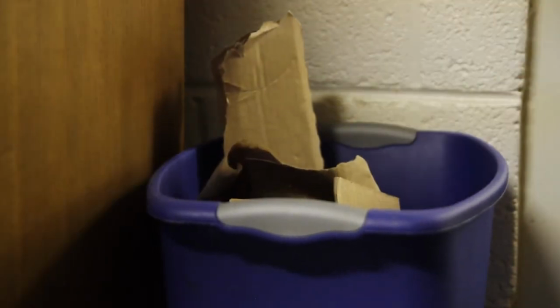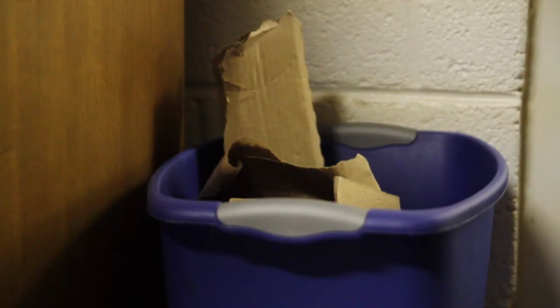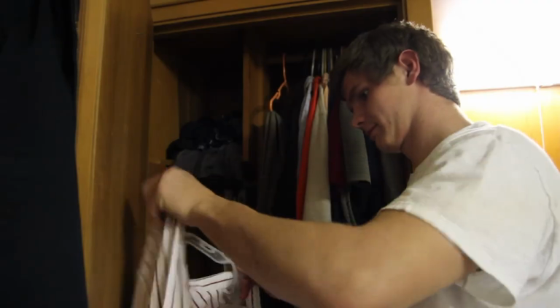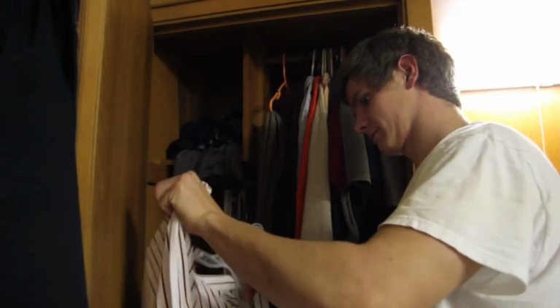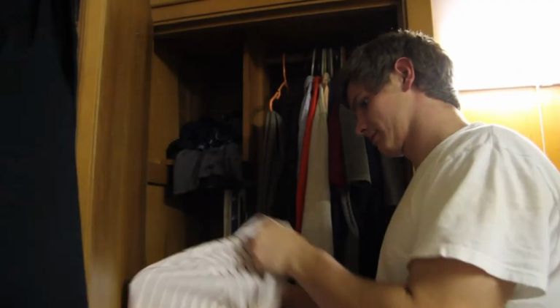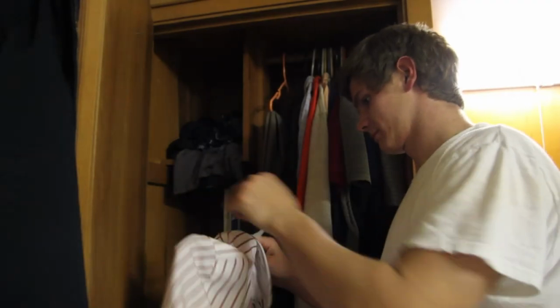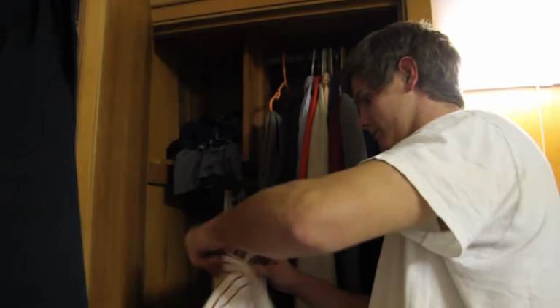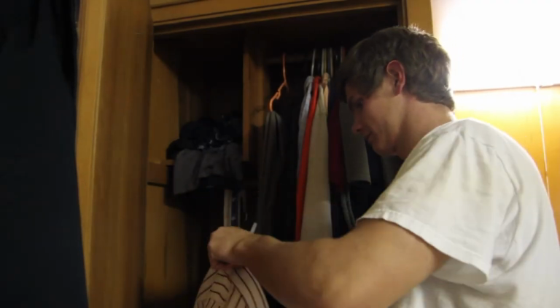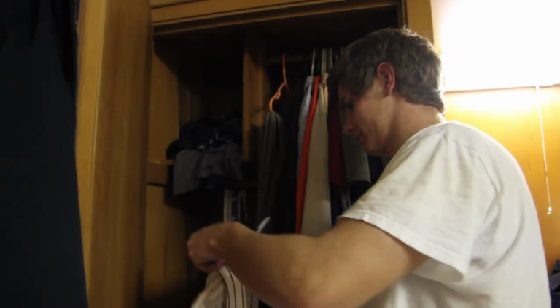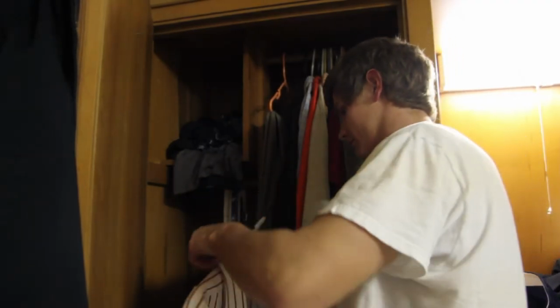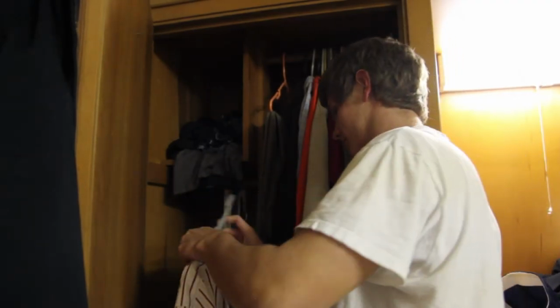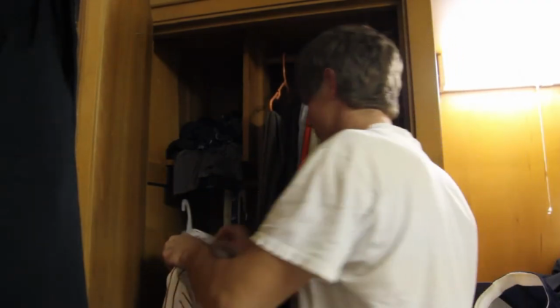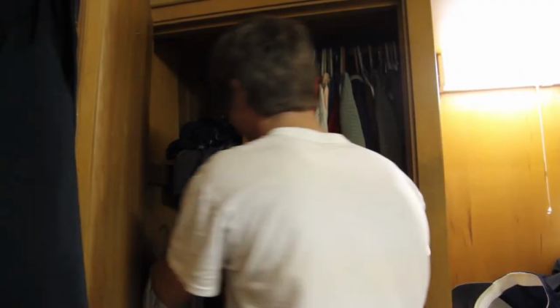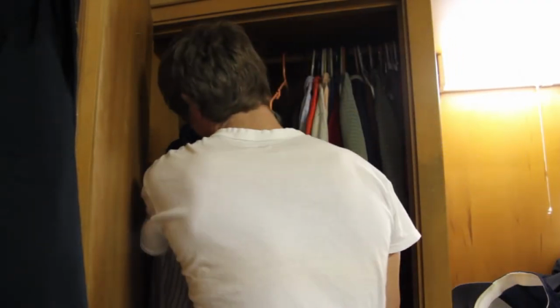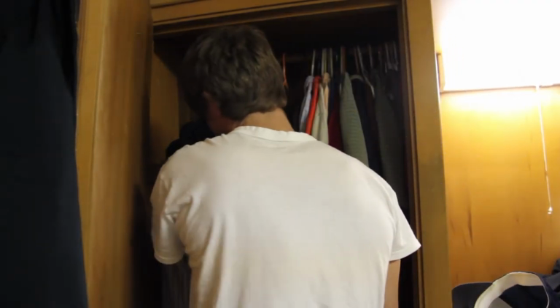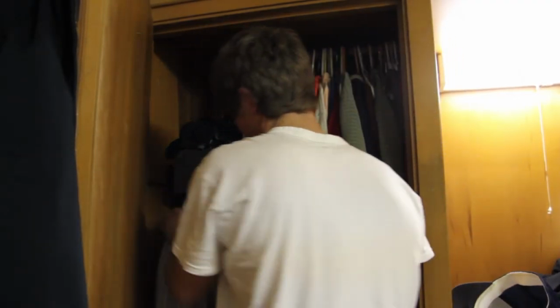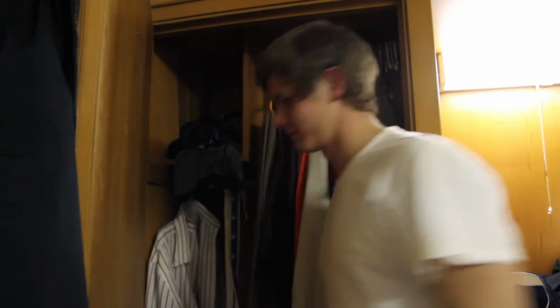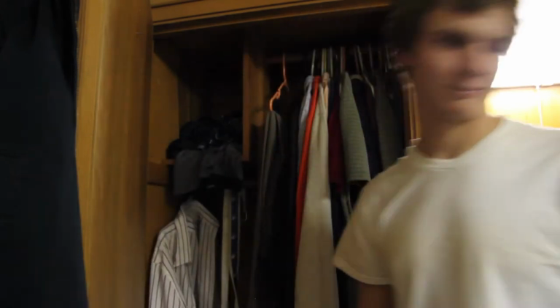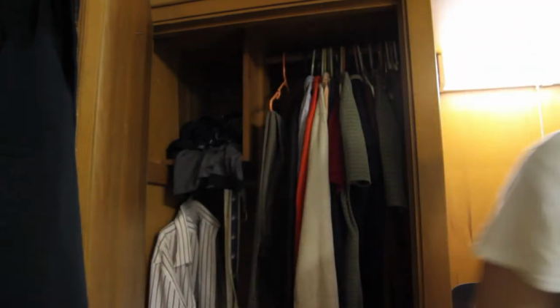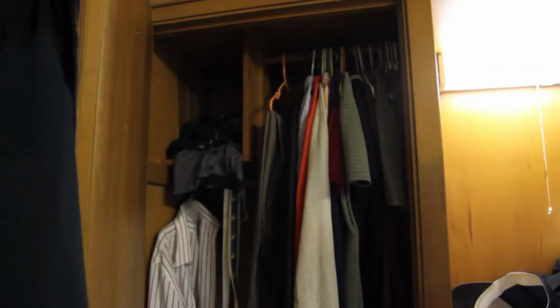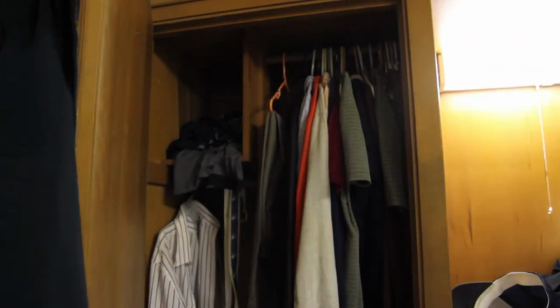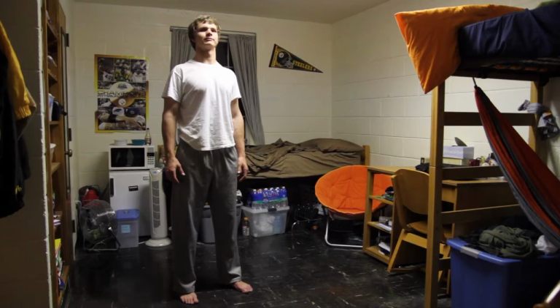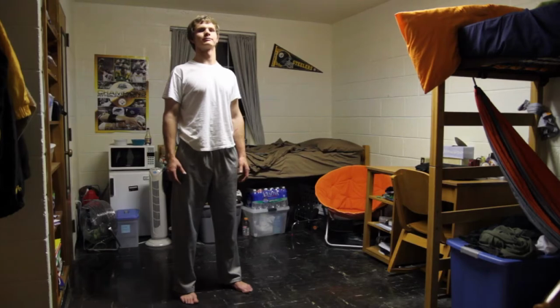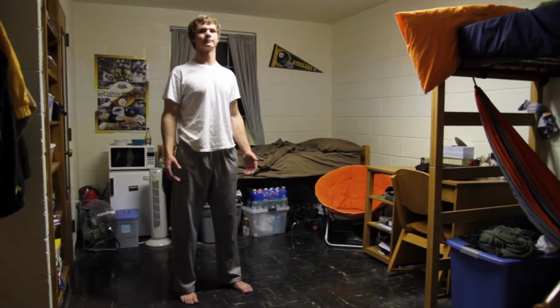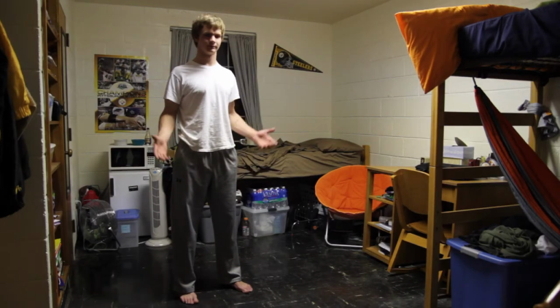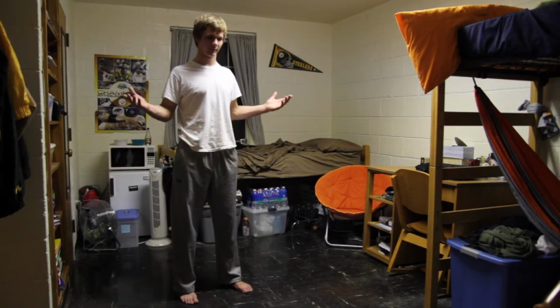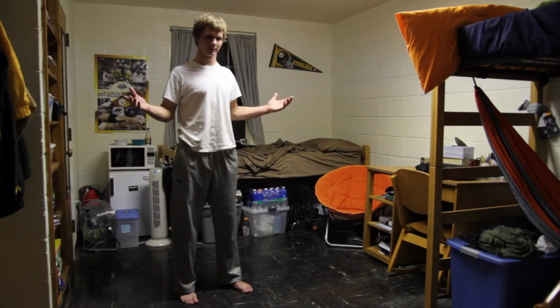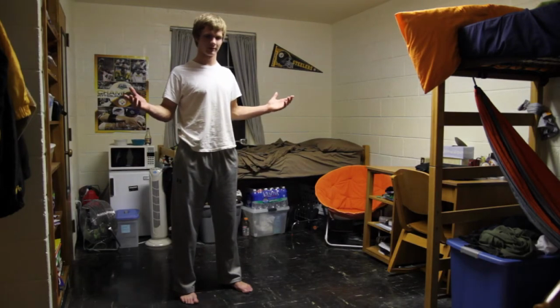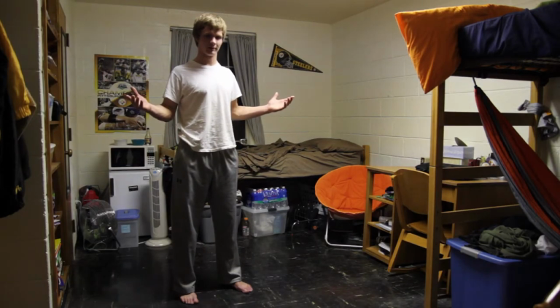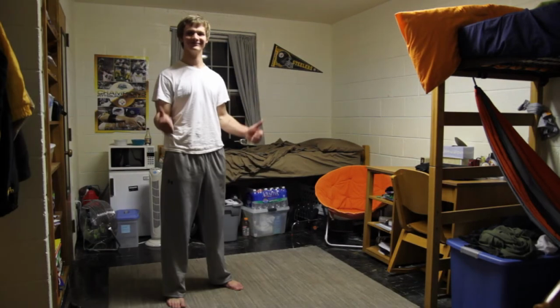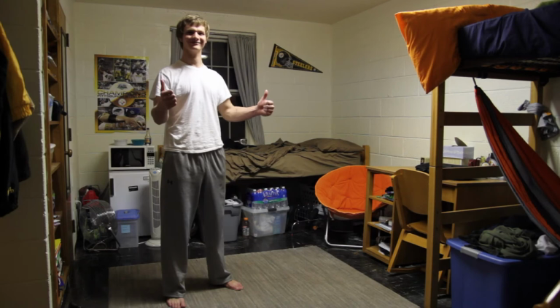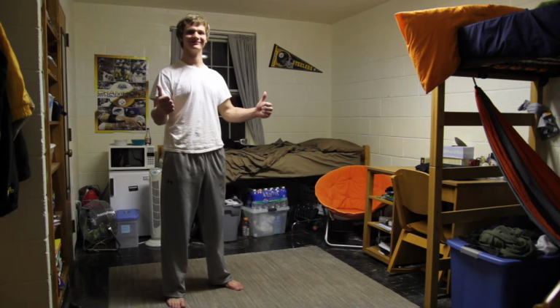While we're on the subject, the best place for clothing is in drawers or closets. Surprisingly, the floor isn't a very good place to keep them. Something that is good to keep on the floor is a rug, so that life is a little better for people with bare feet.